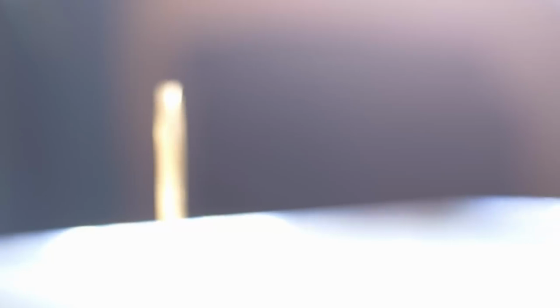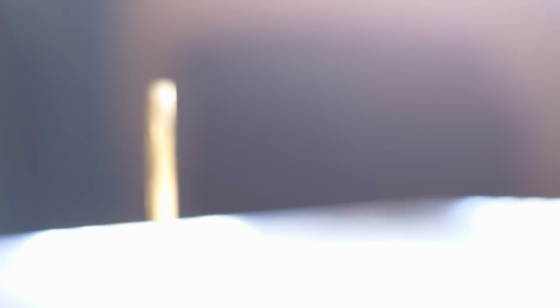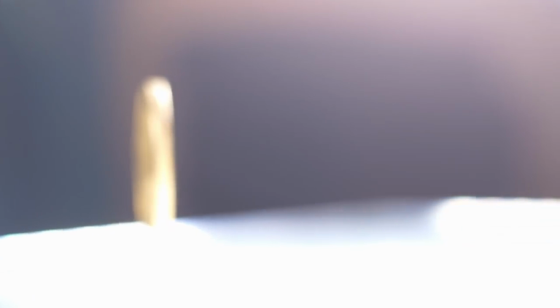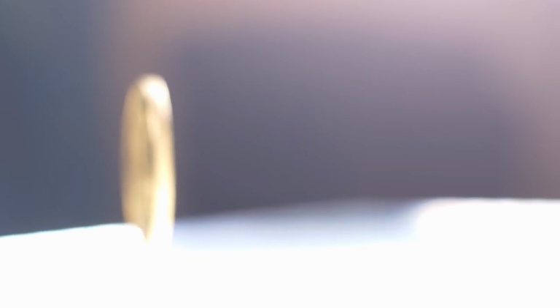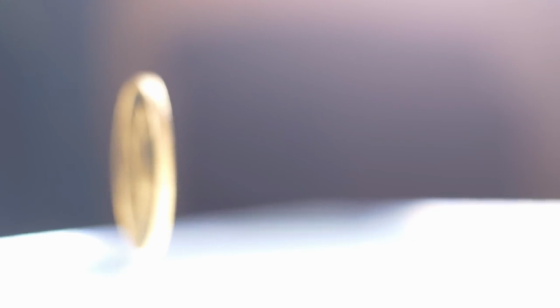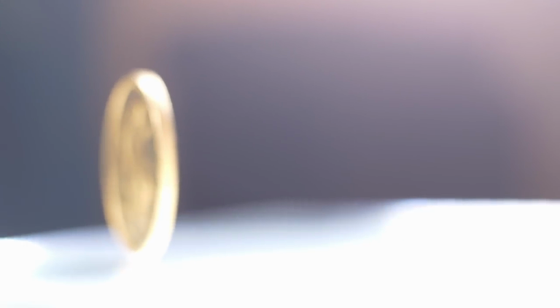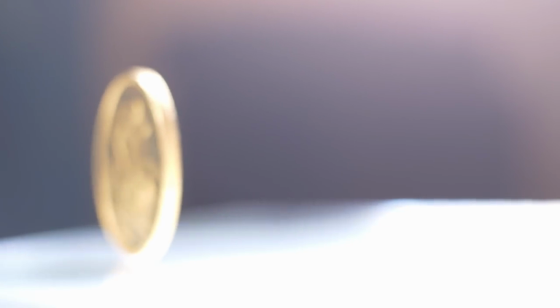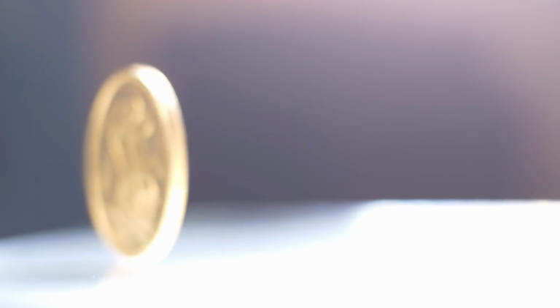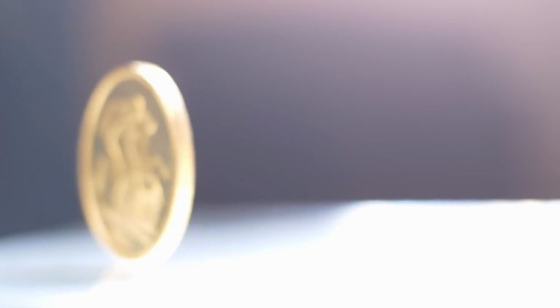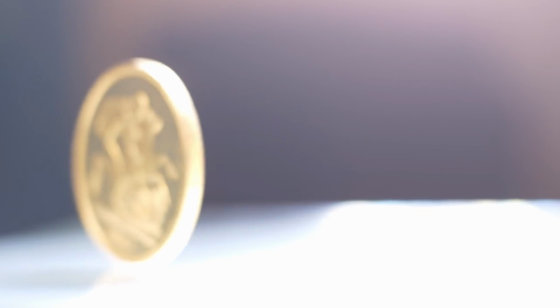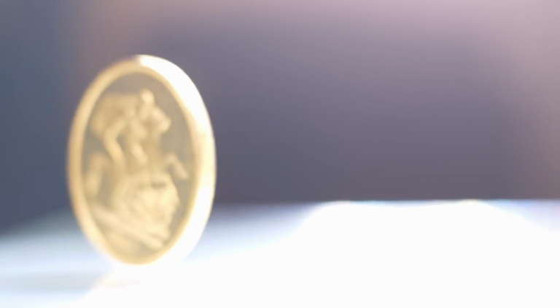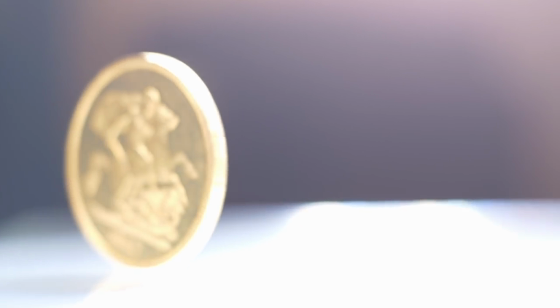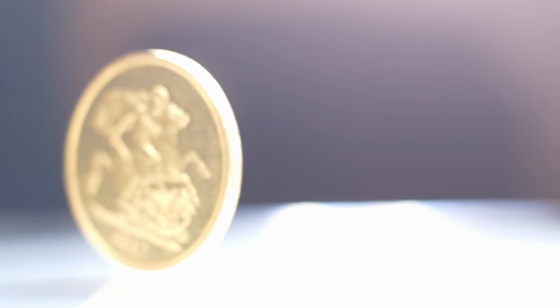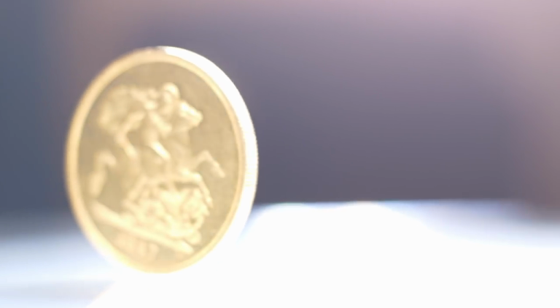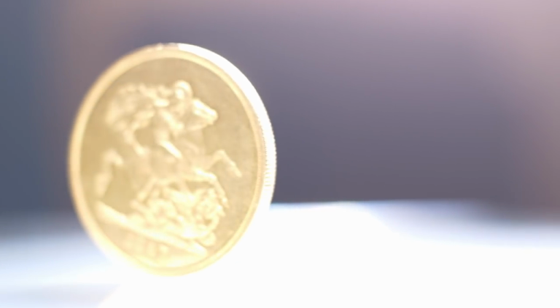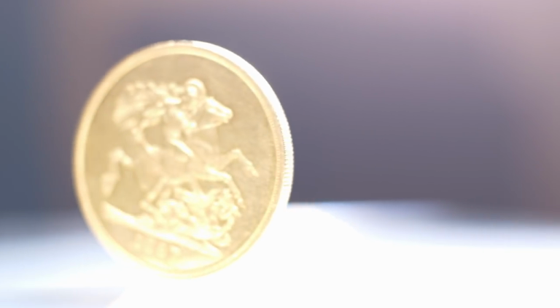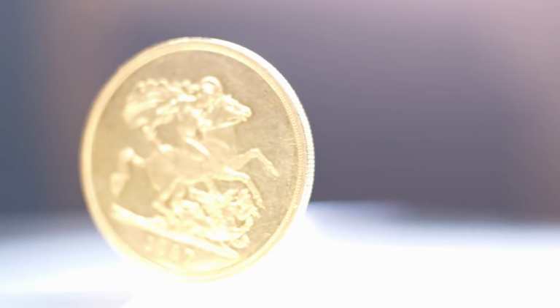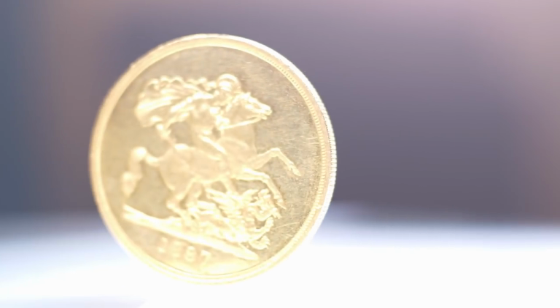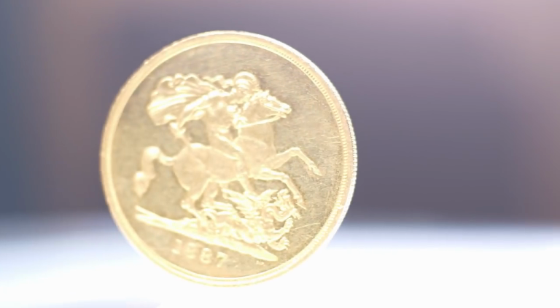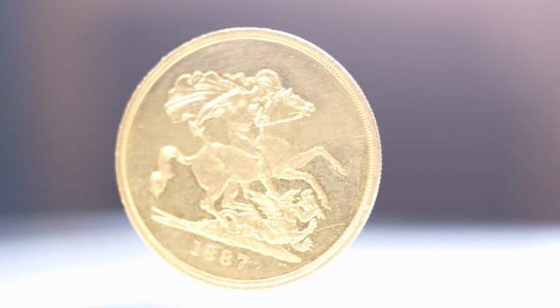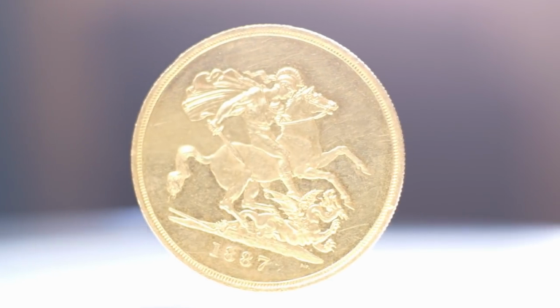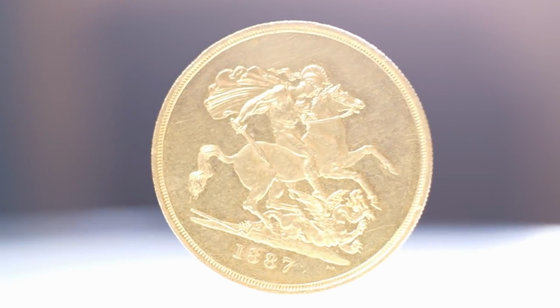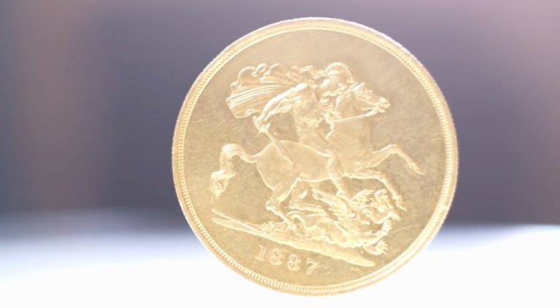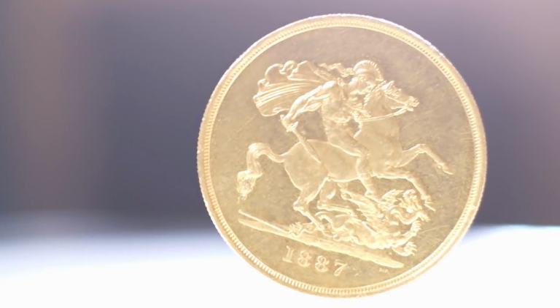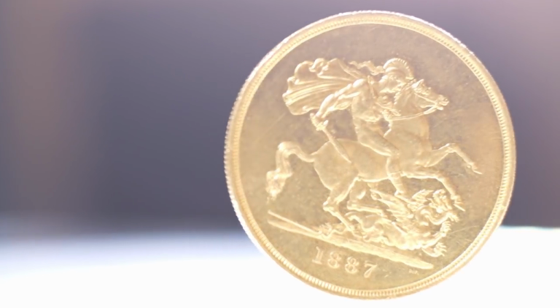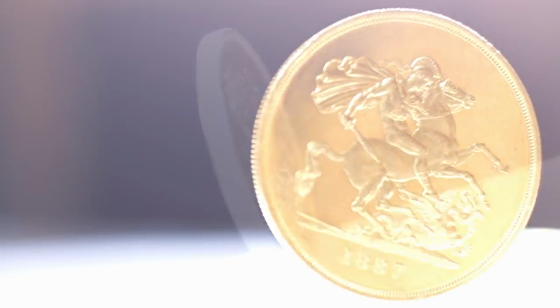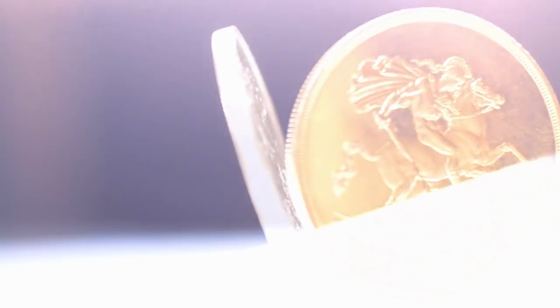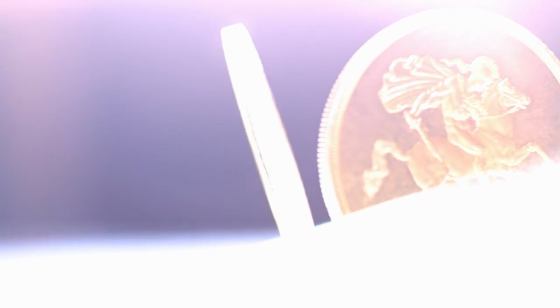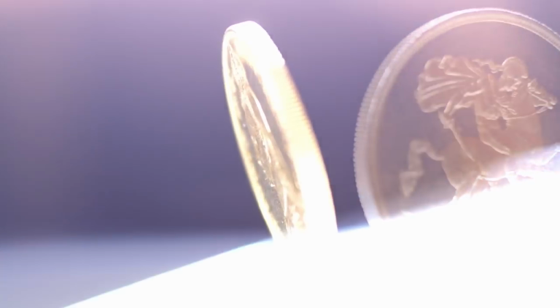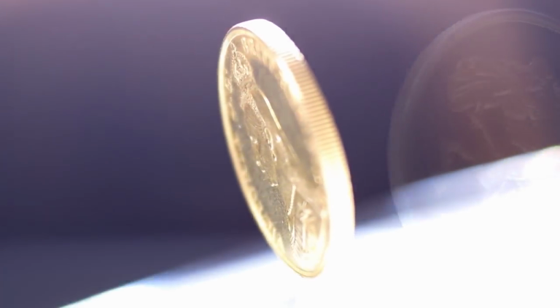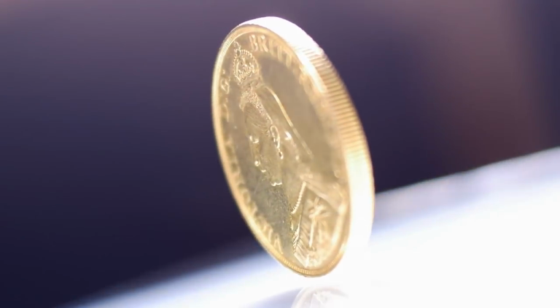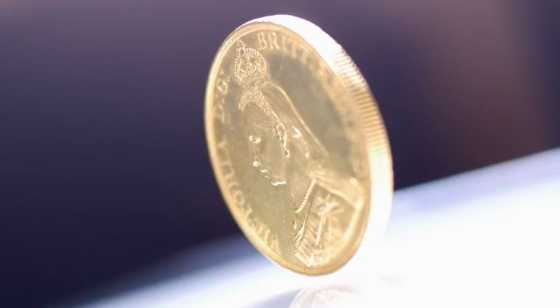Hello, I'm Laurence Chard. Today we're going to have a look at an 1887 gold £5 coin of Queen Victoria Jubilee issue.